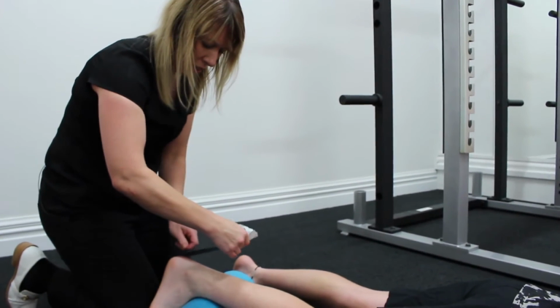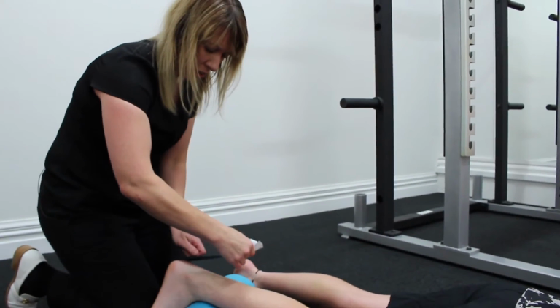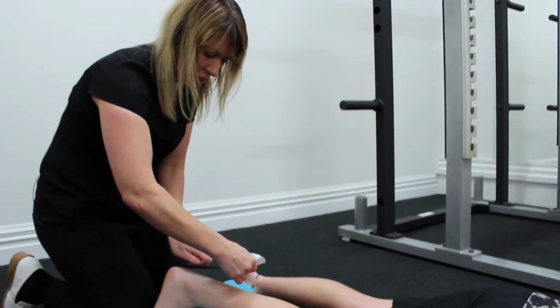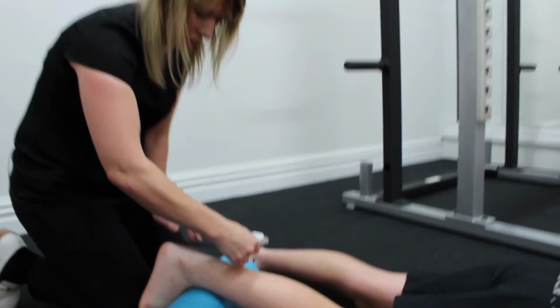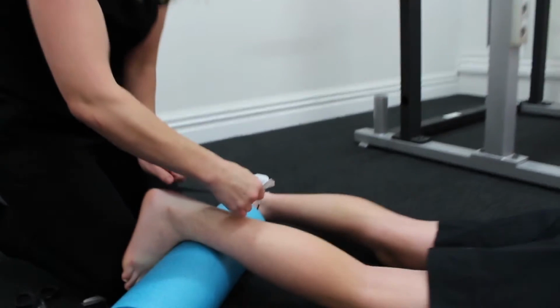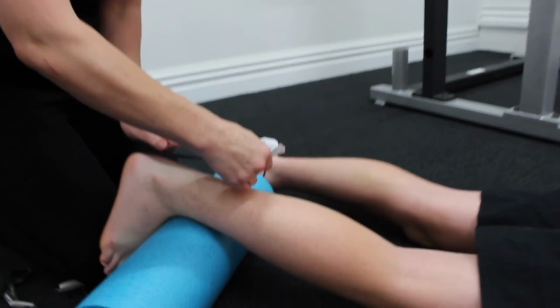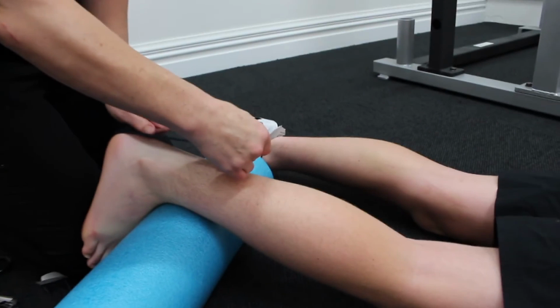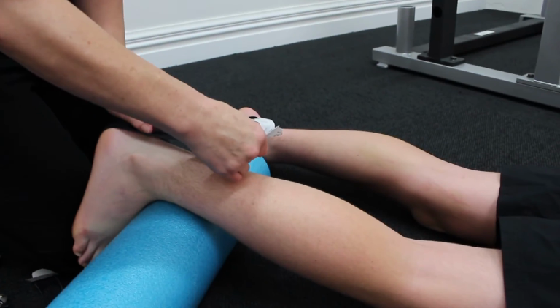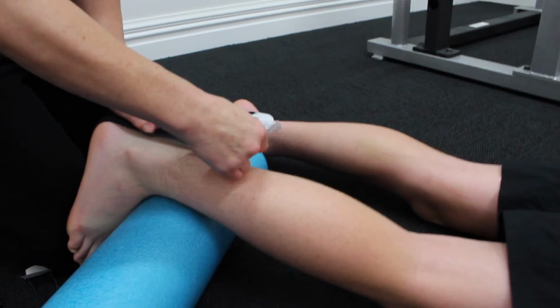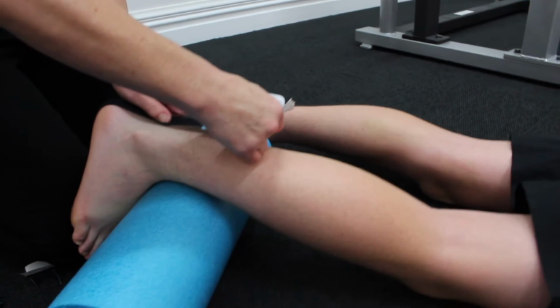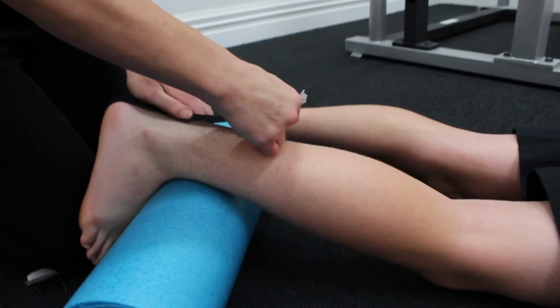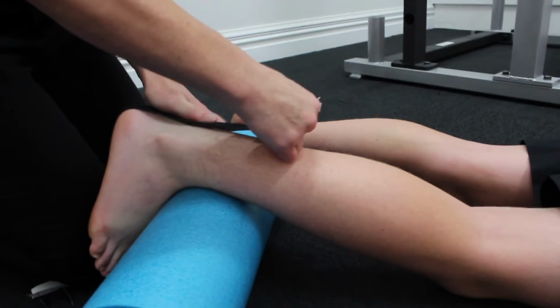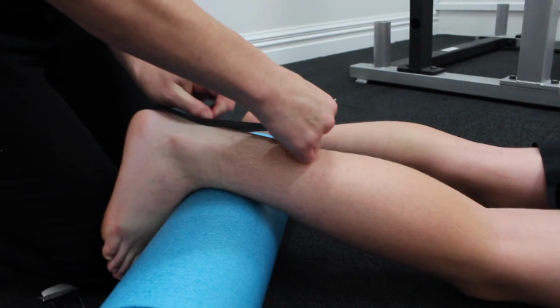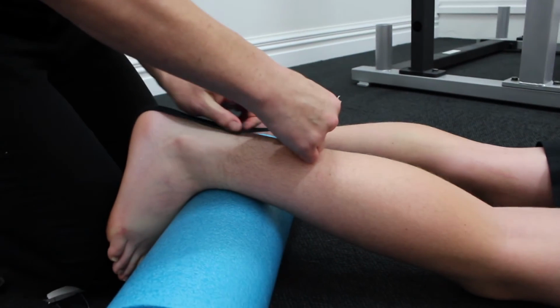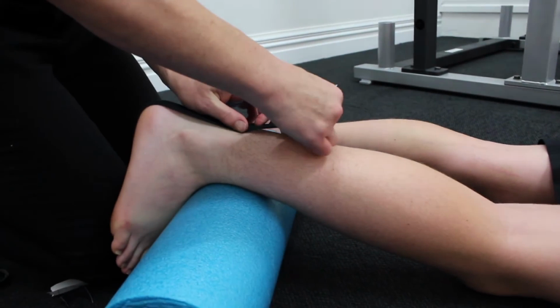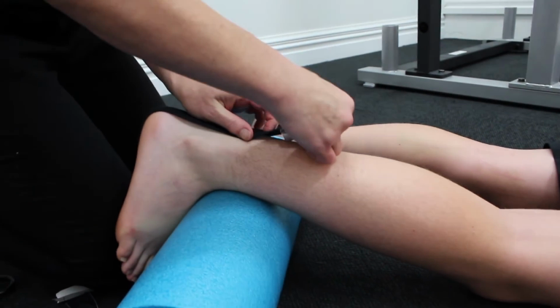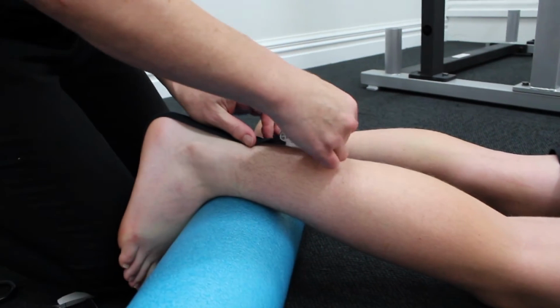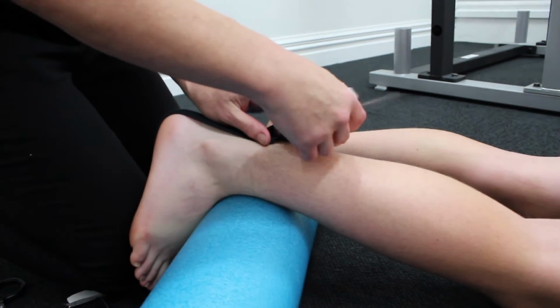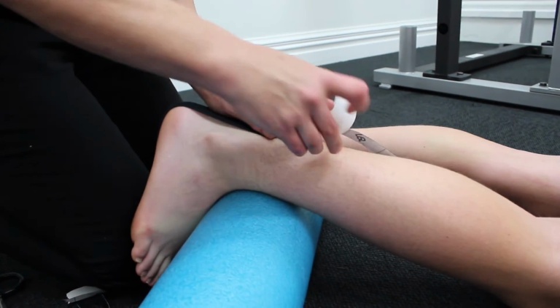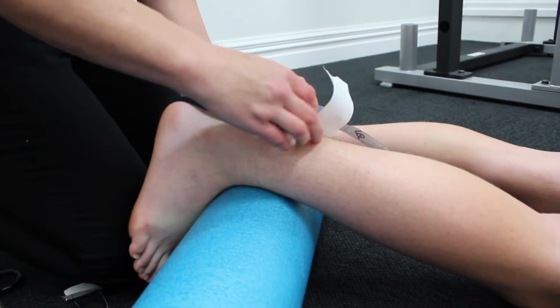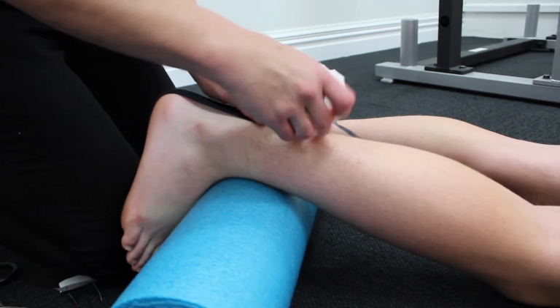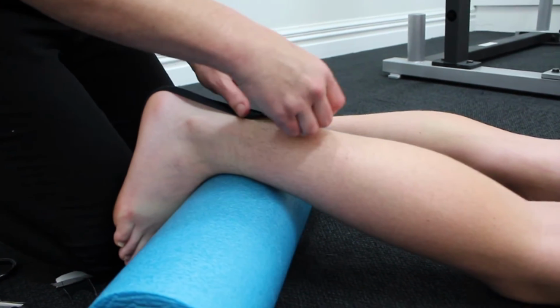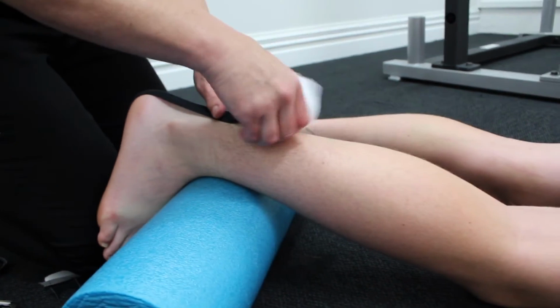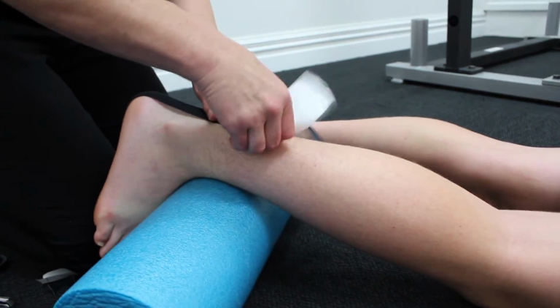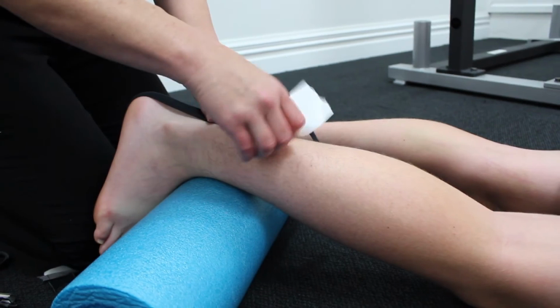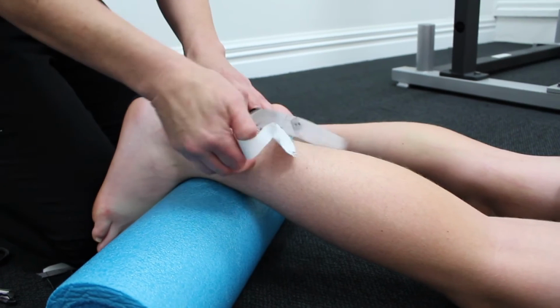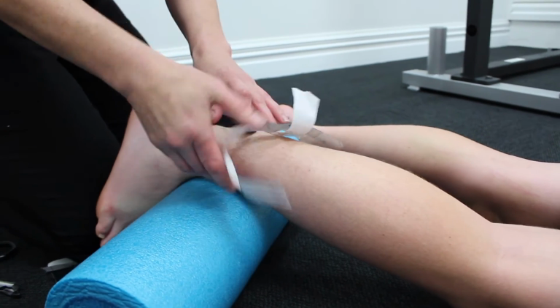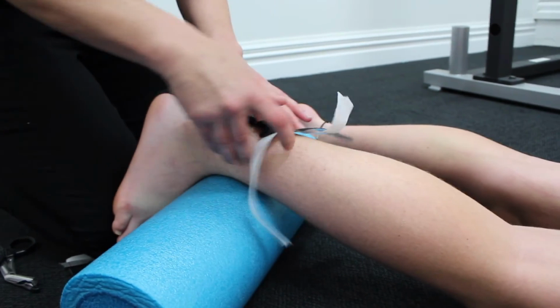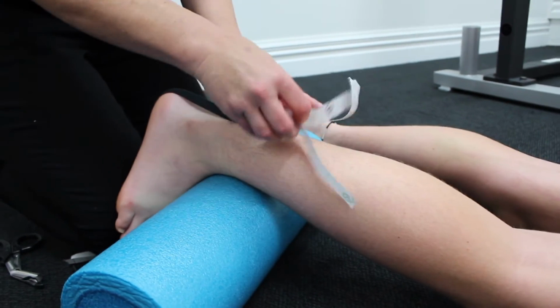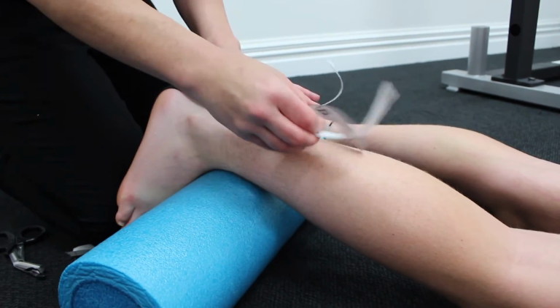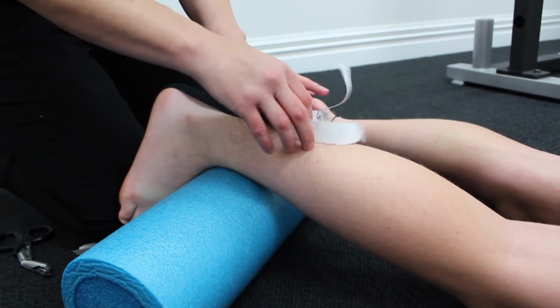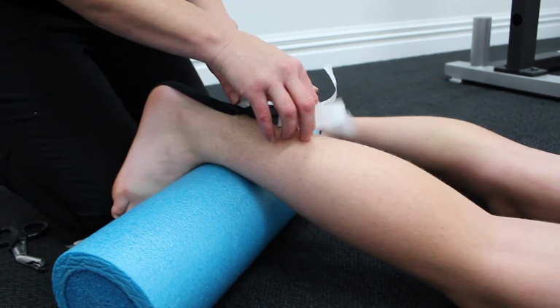I'm going to put tension on the tape and run it straight over his Achilles tendon, then rip the tape right through.